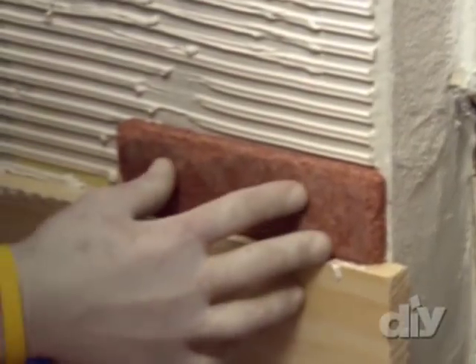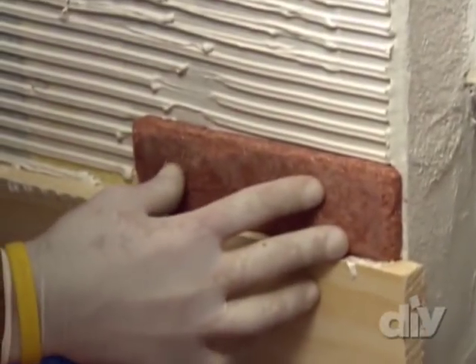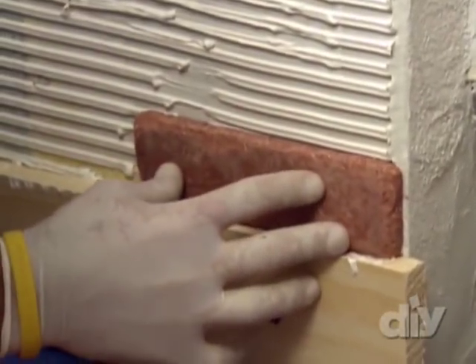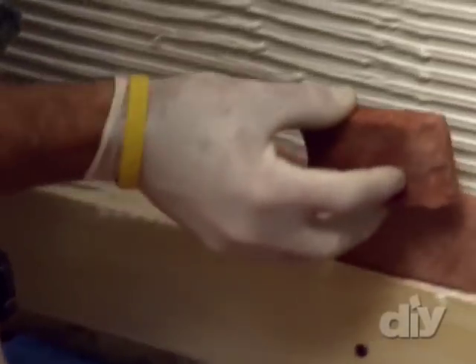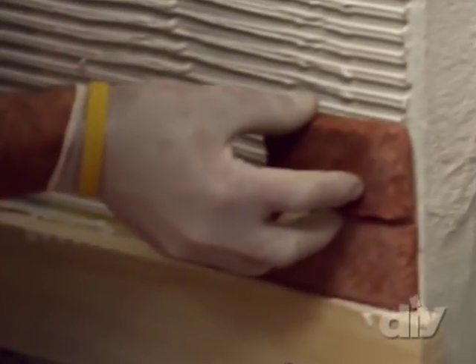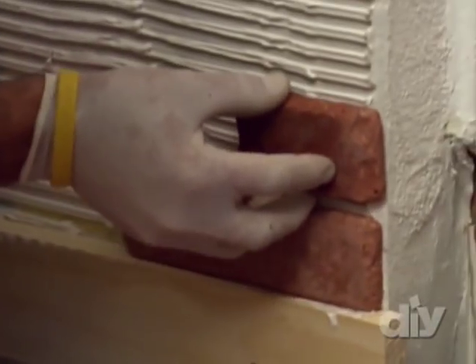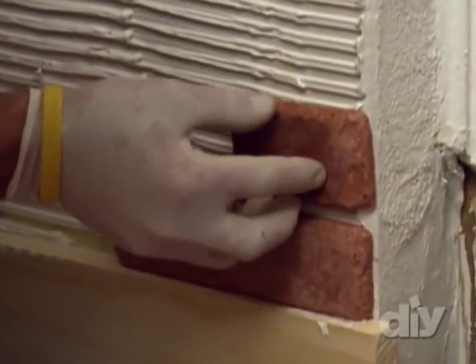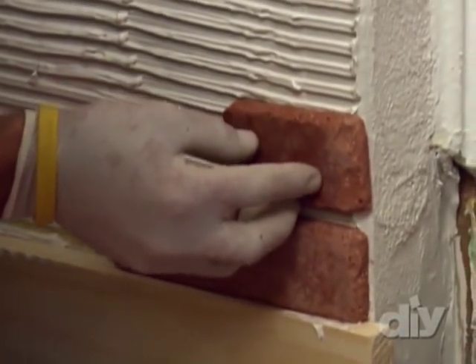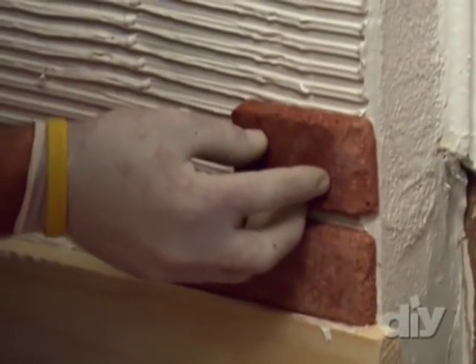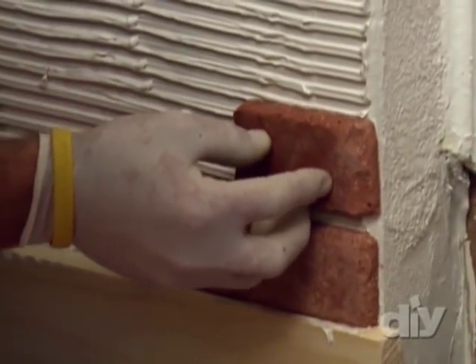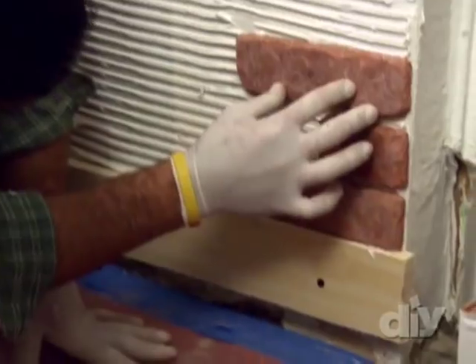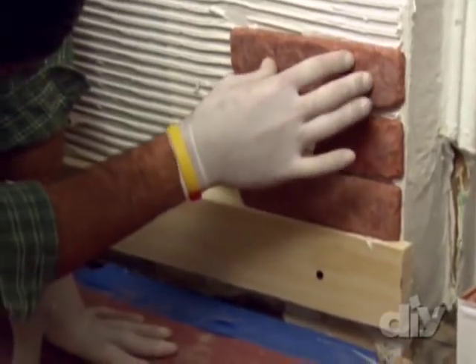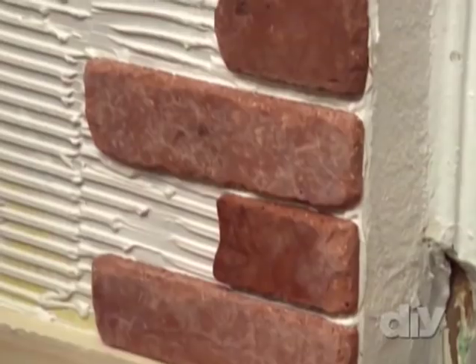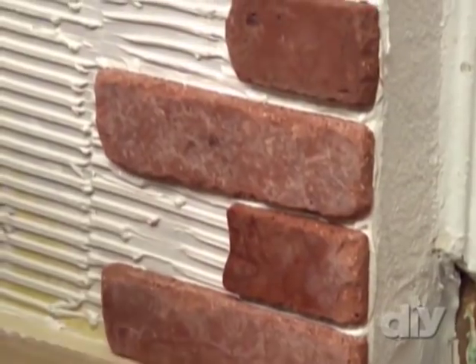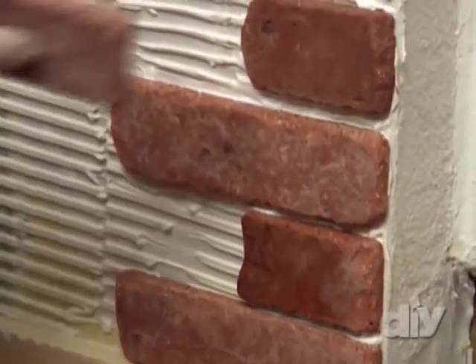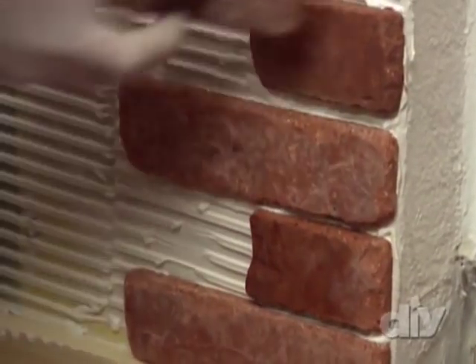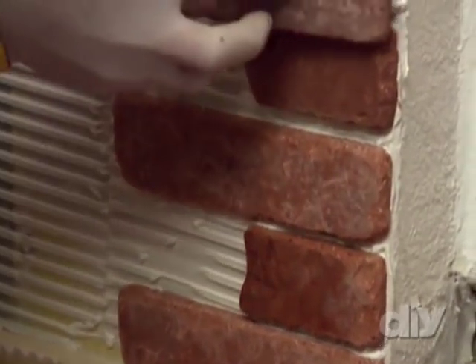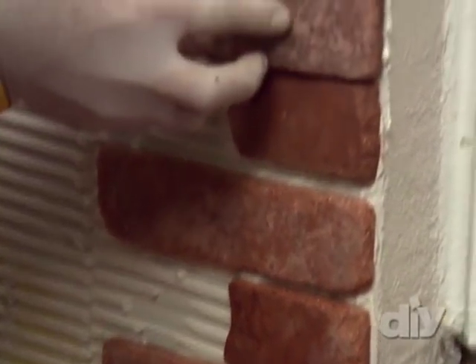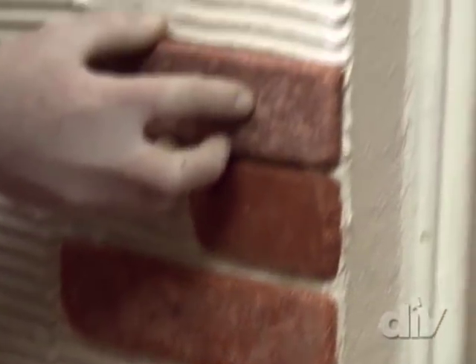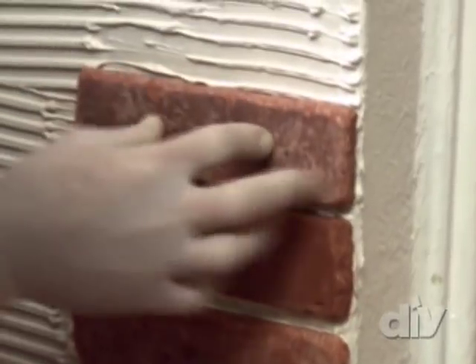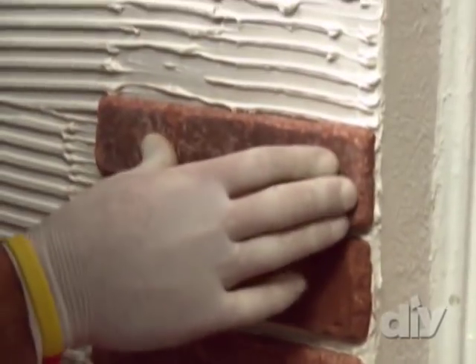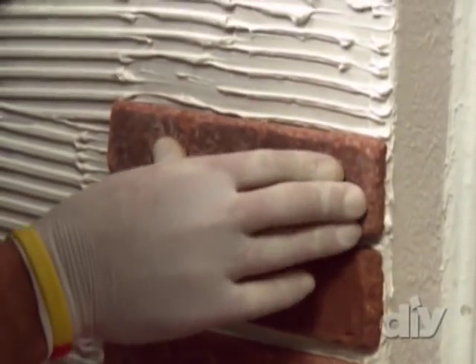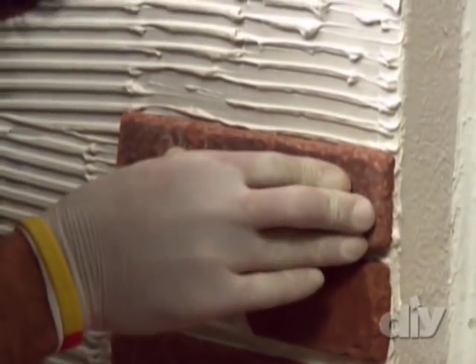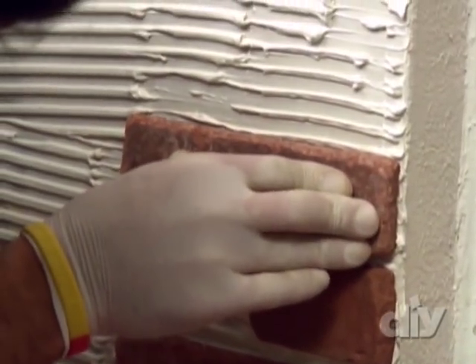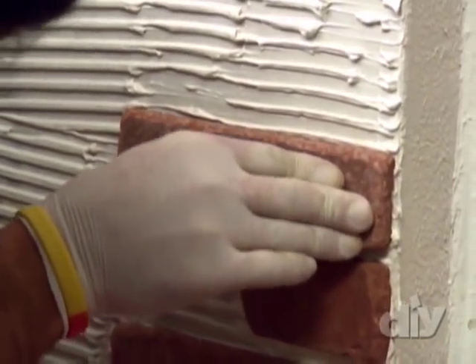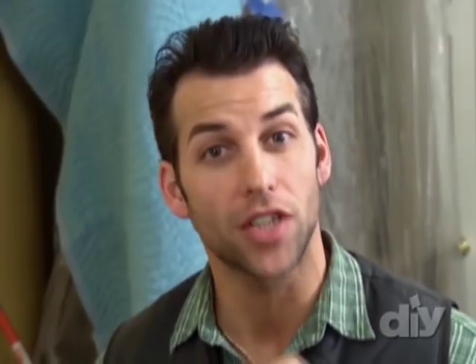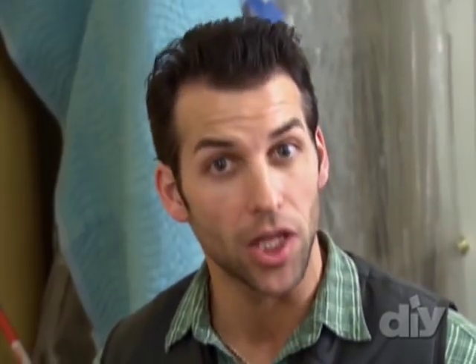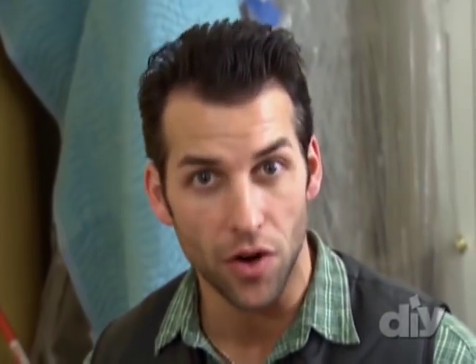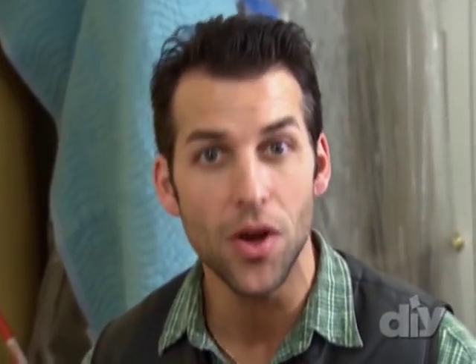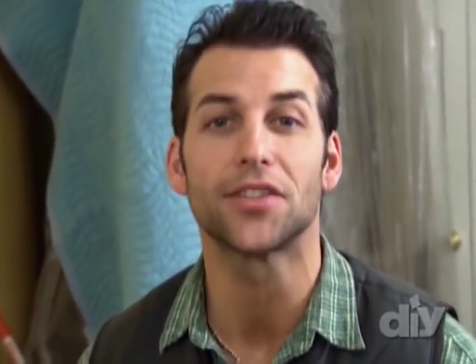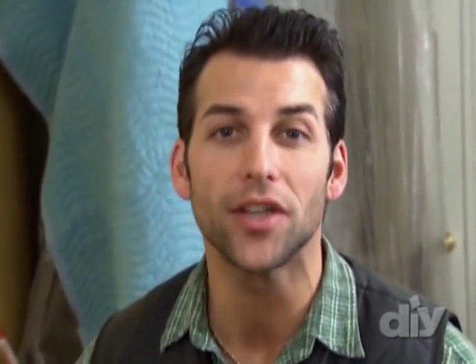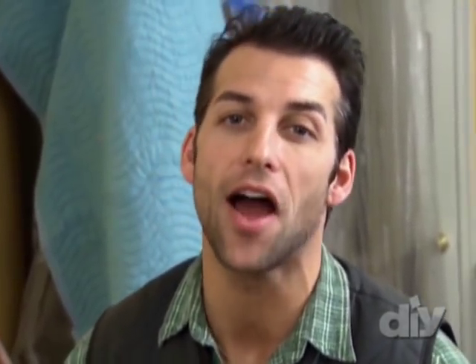Working my way up the corner, I'm going to start with a full brick, then a half brick, then a full brick, then a half. This is going to help create a running bond pattern, which is commonly referred to as subway style.